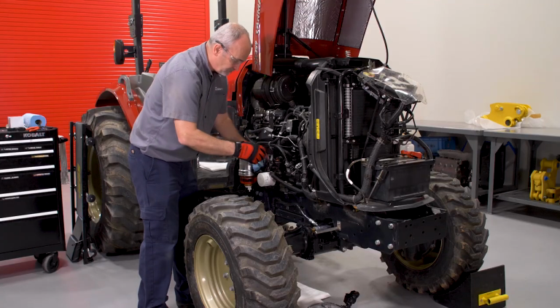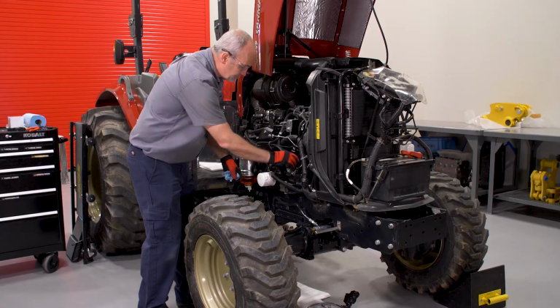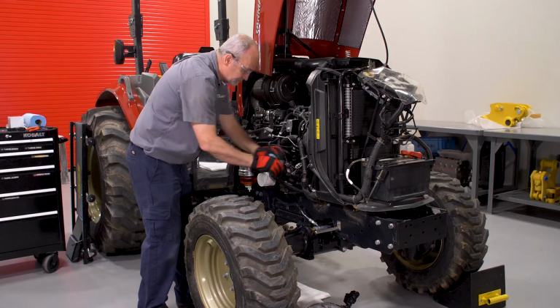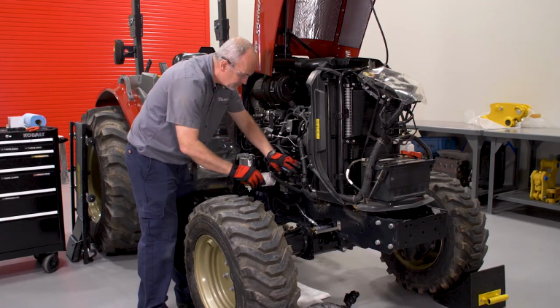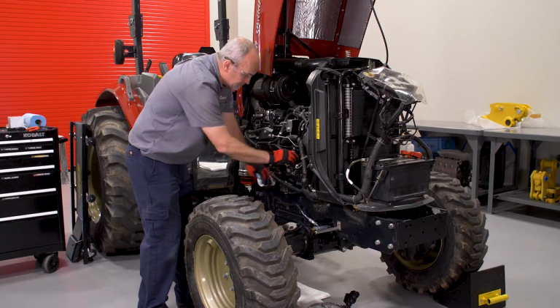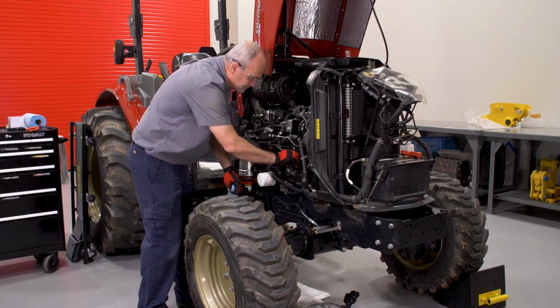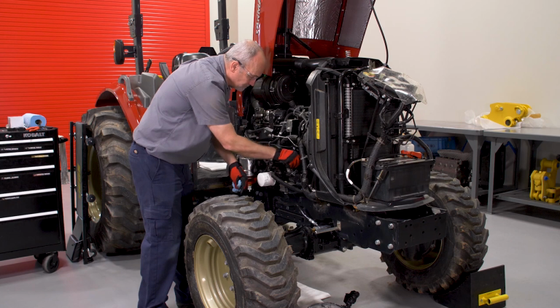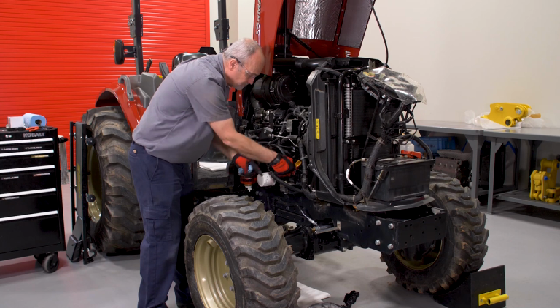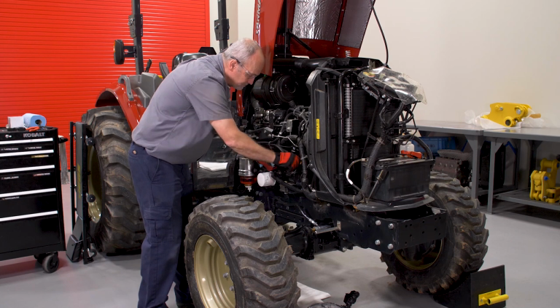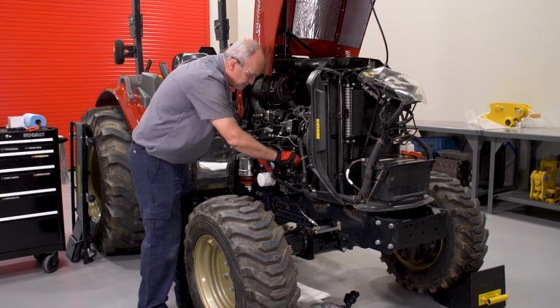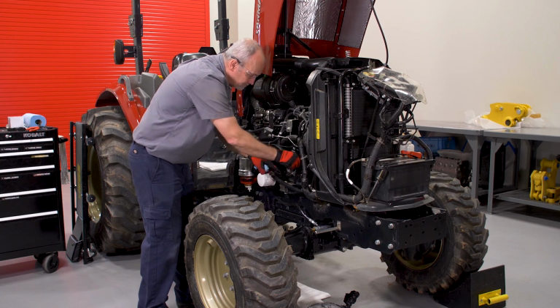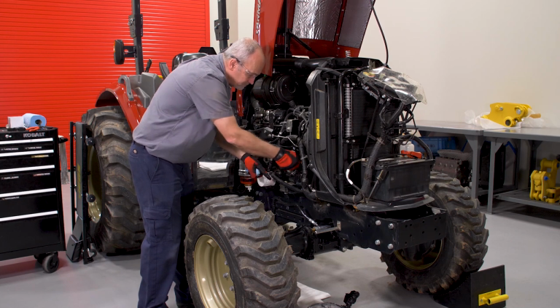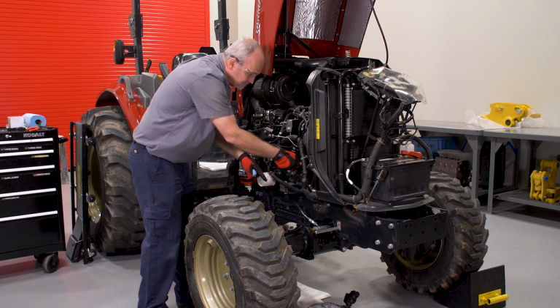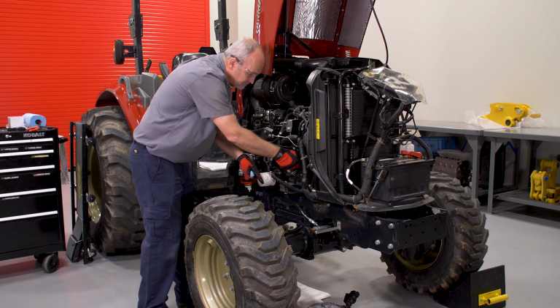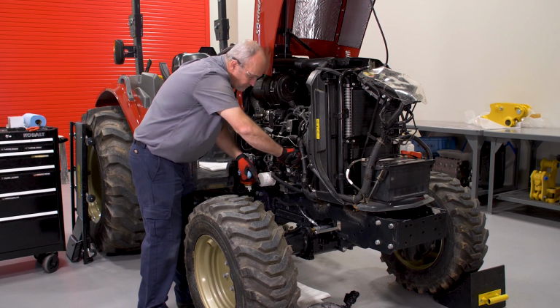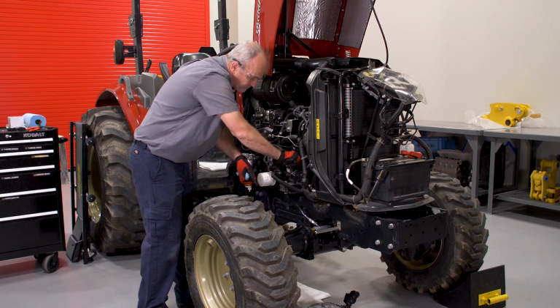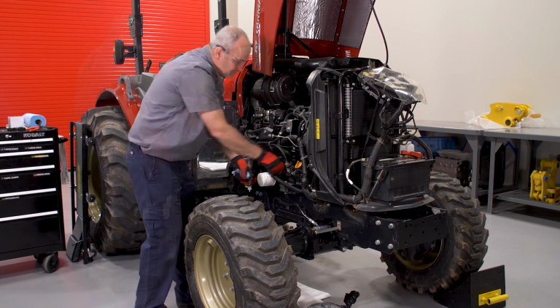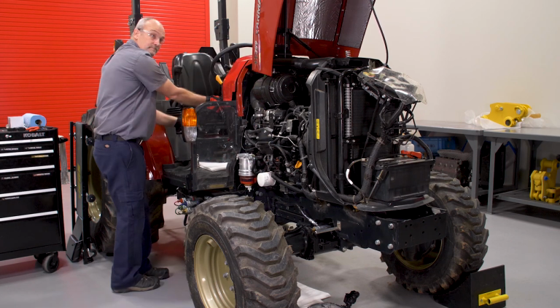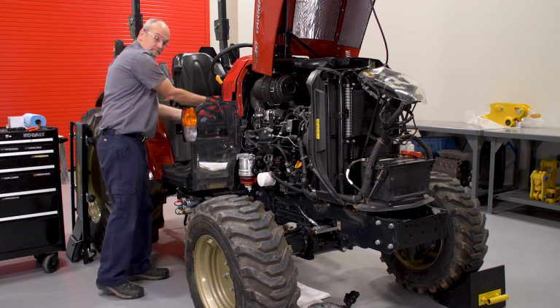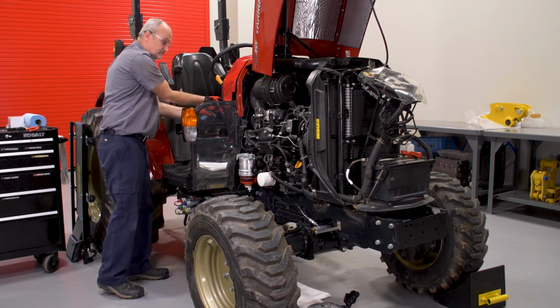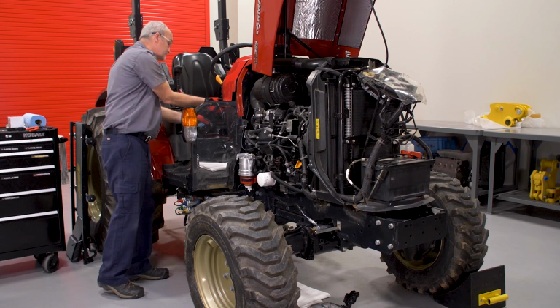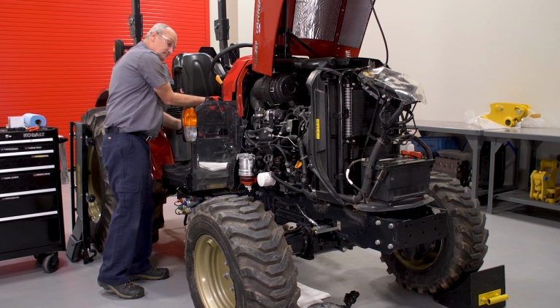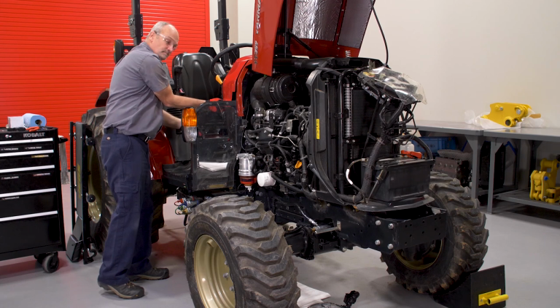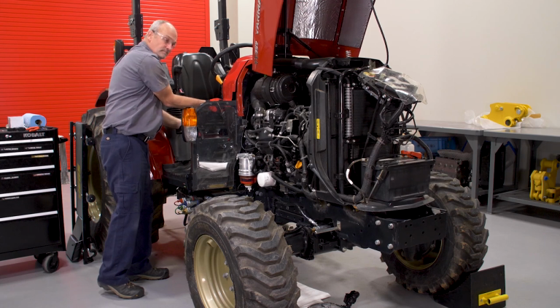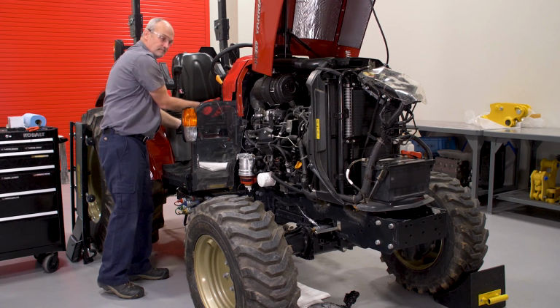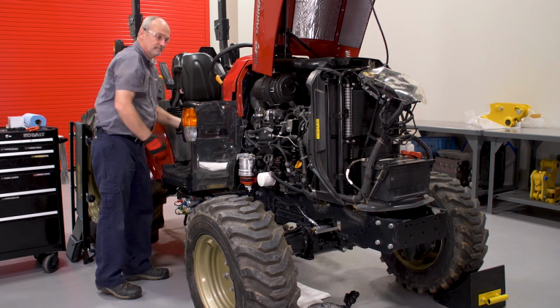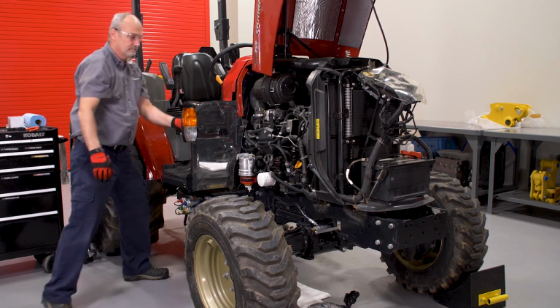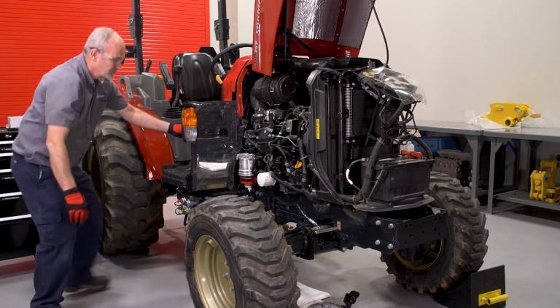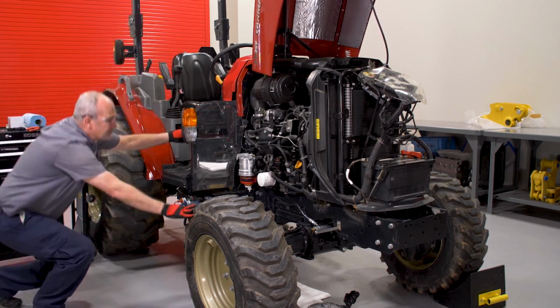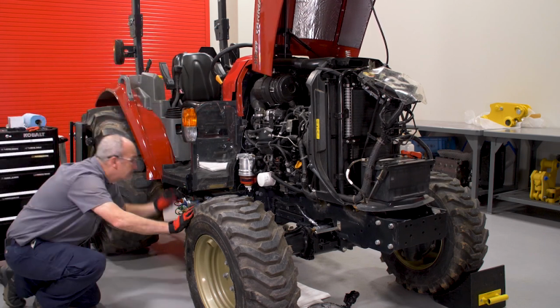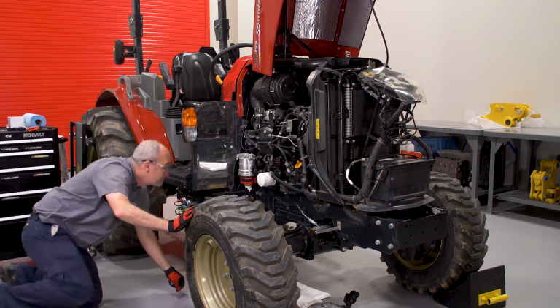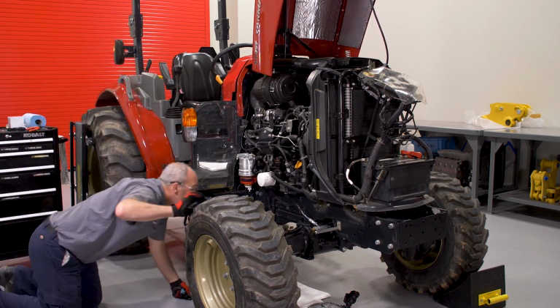Reinstall the engine oil filler cap. Start and run the engine at idle to check for any leaks. Shut off the engine once your check is complete.